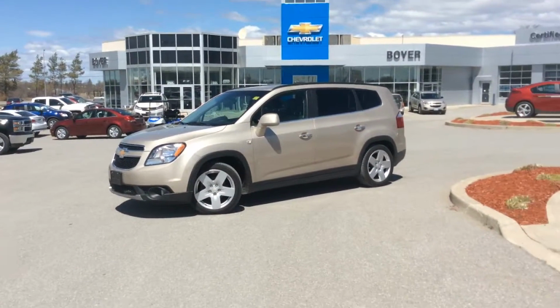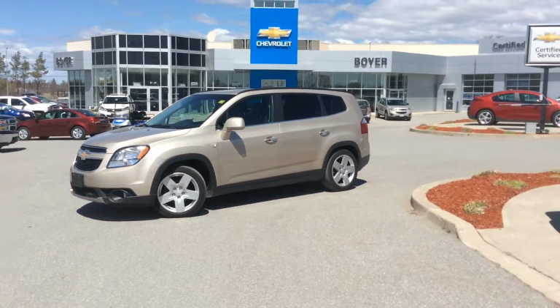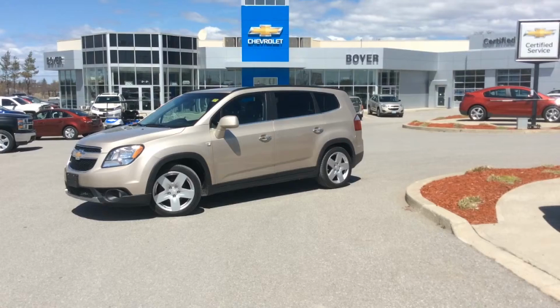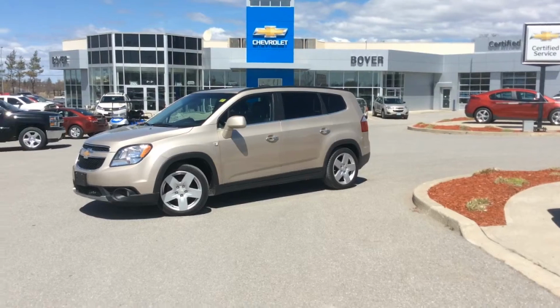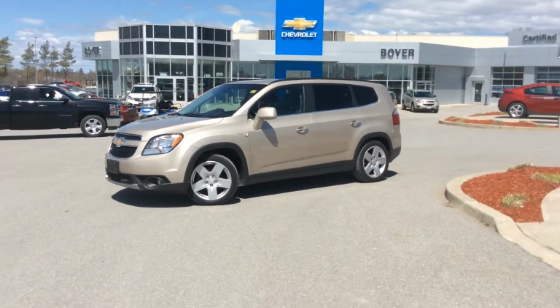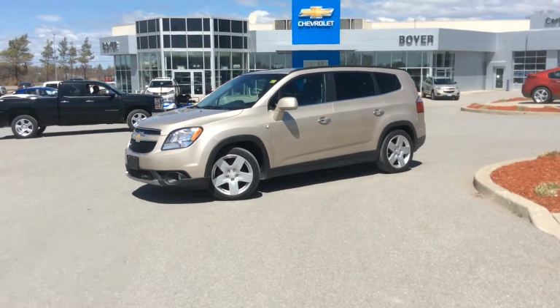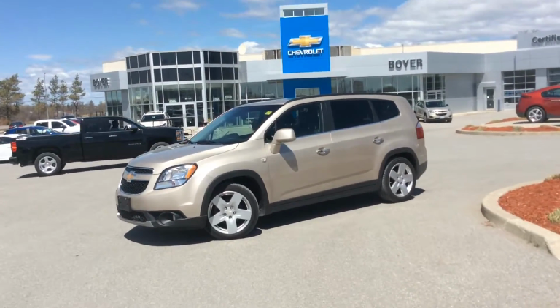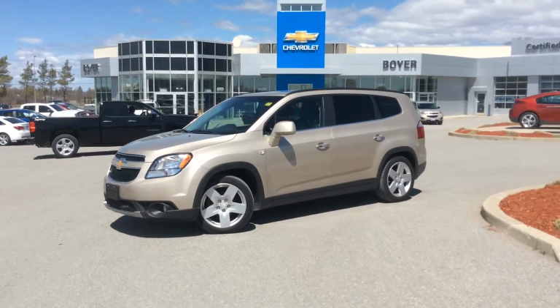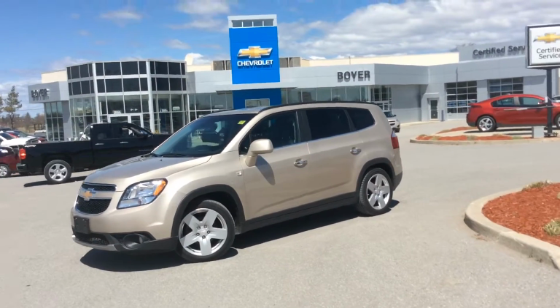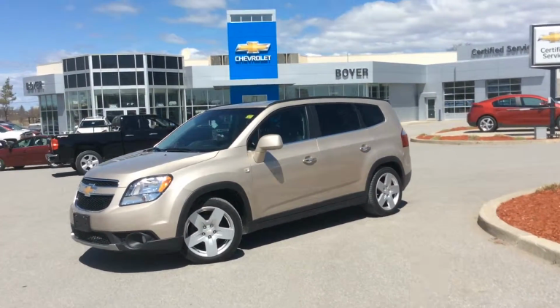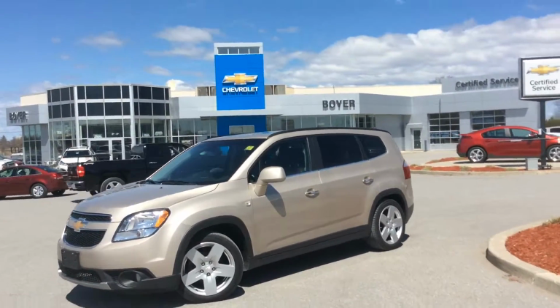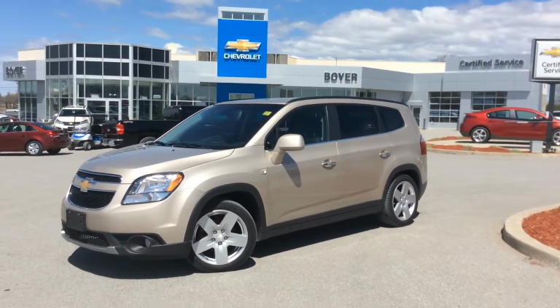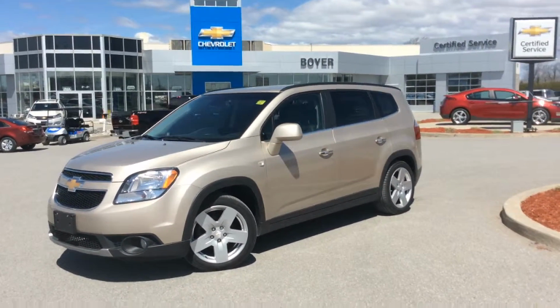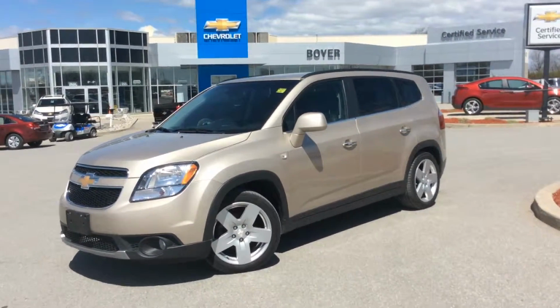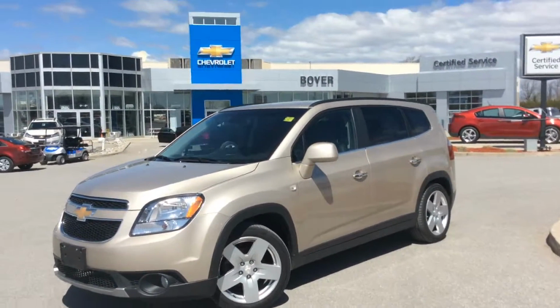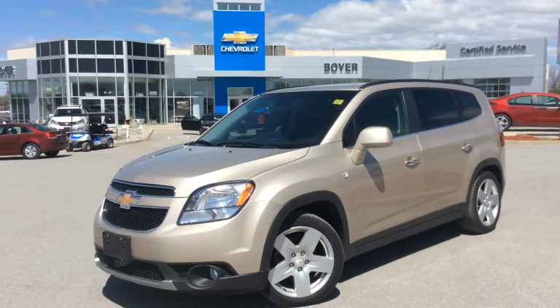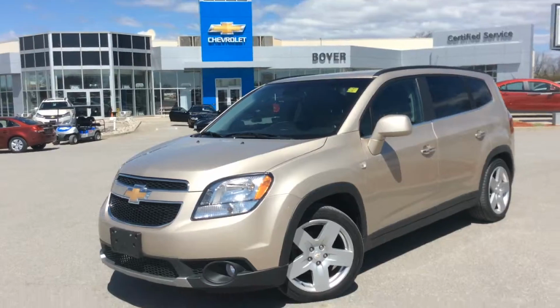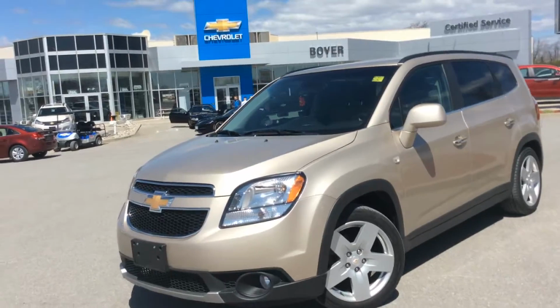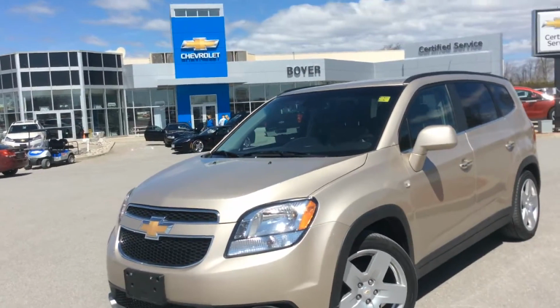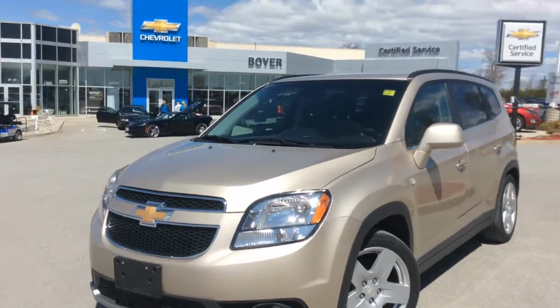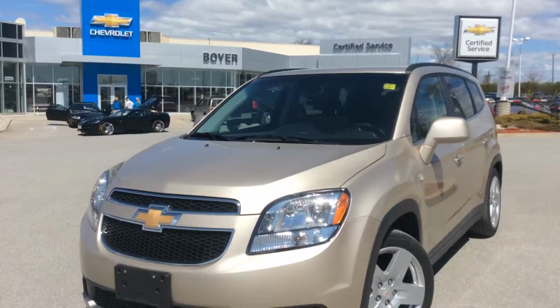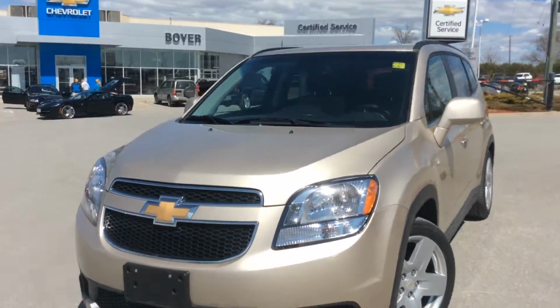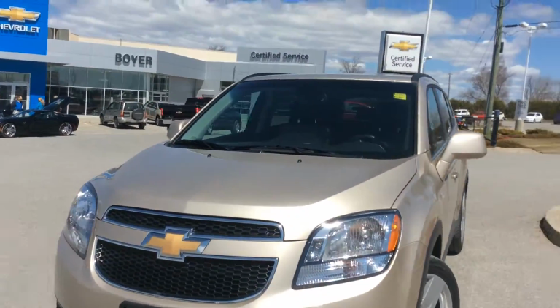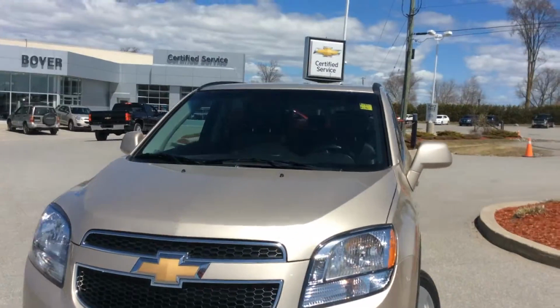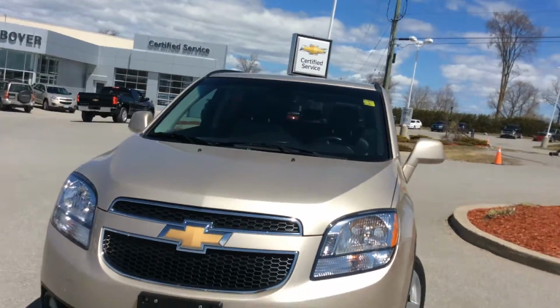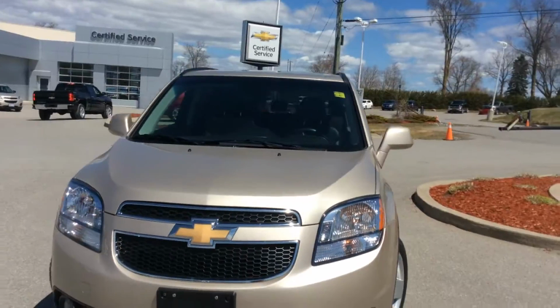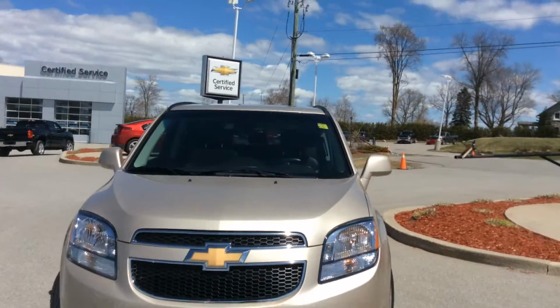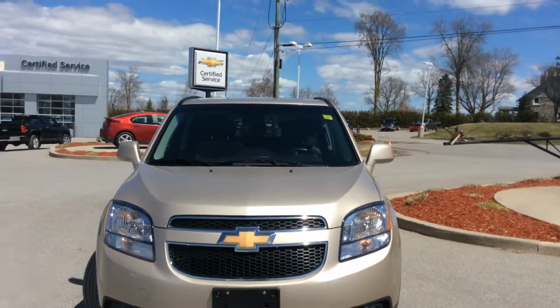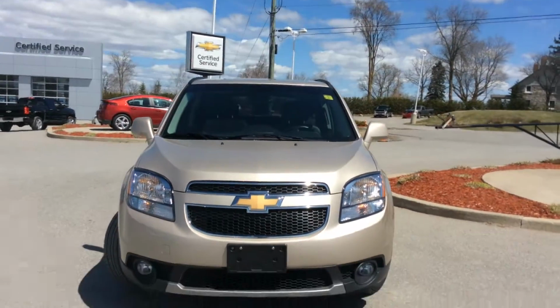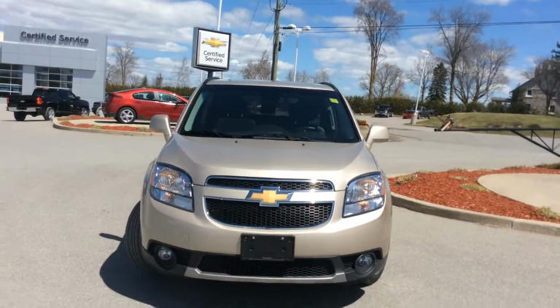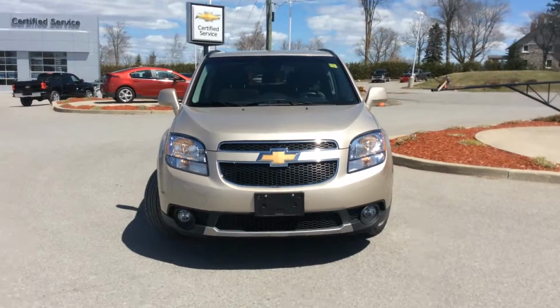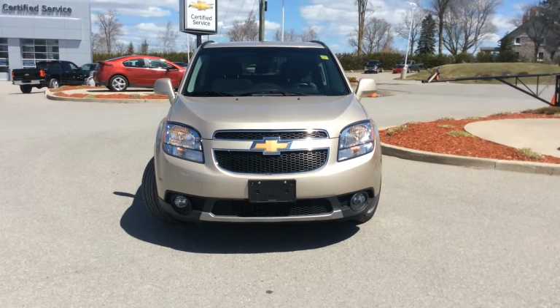It only has one previous owner. This has all the bells and whistles — leather interior, sunroof, heated seats, the whole nine yards. It's a perfect family vehicle. Let's take a look at the interior.